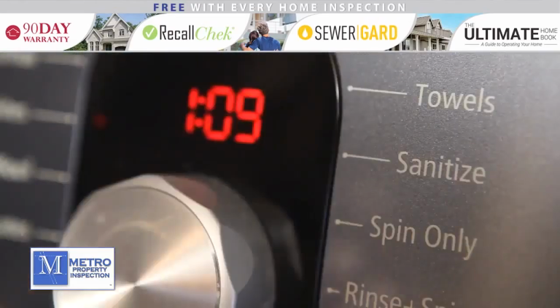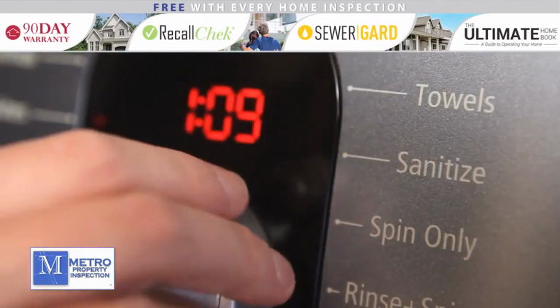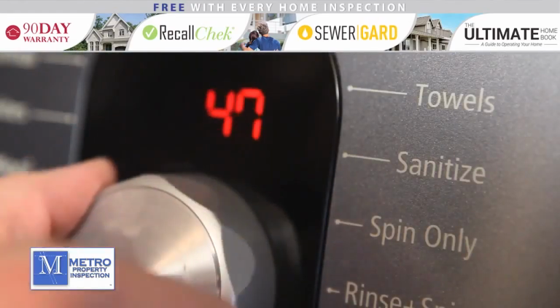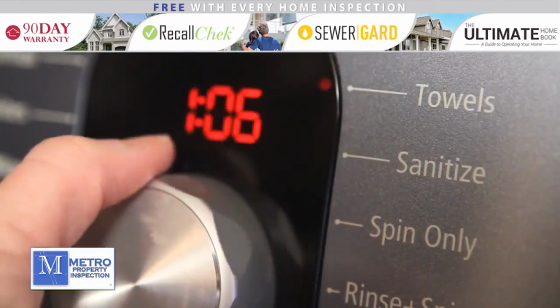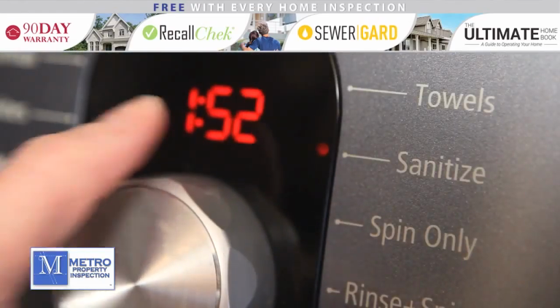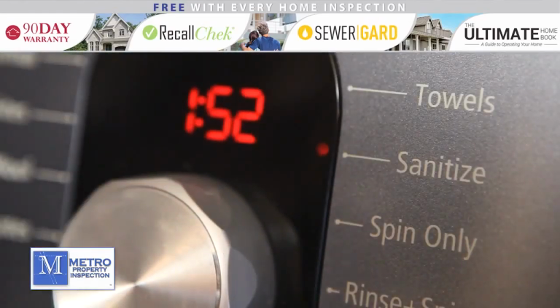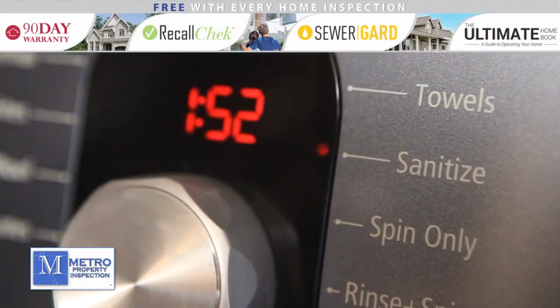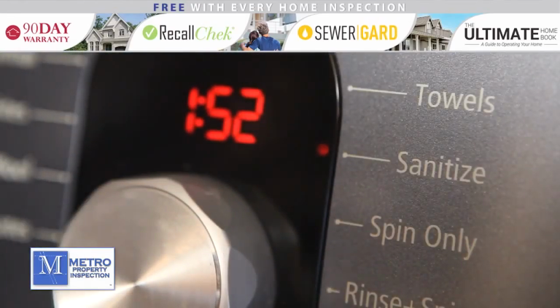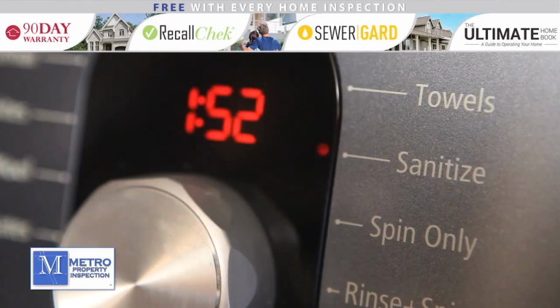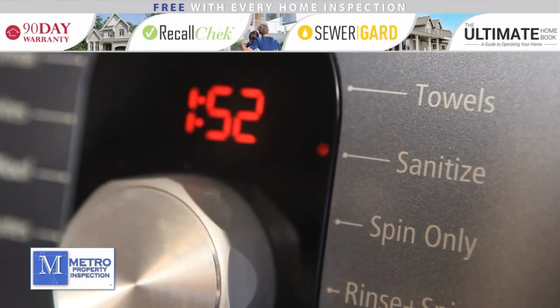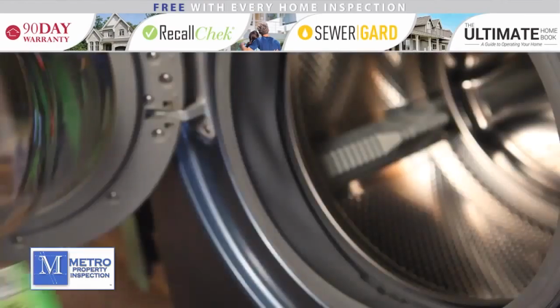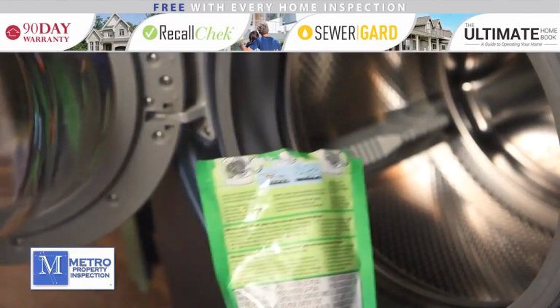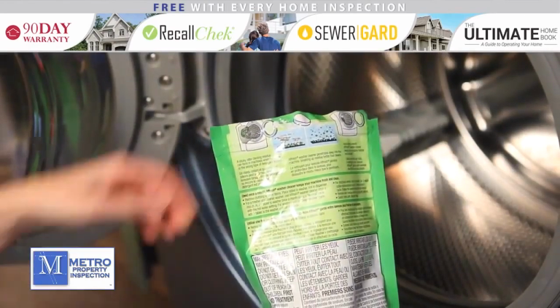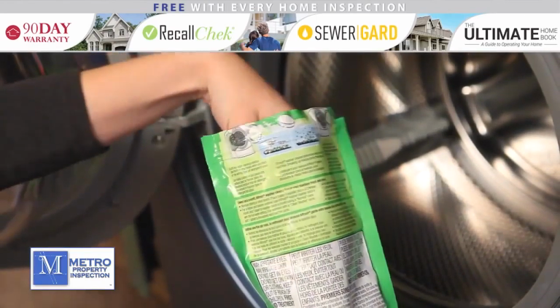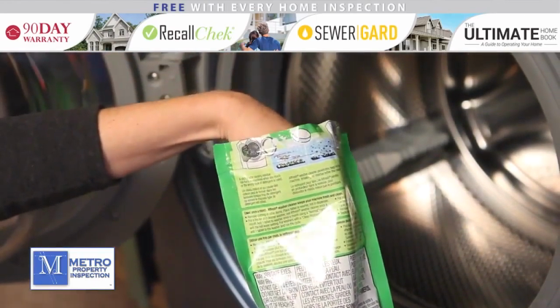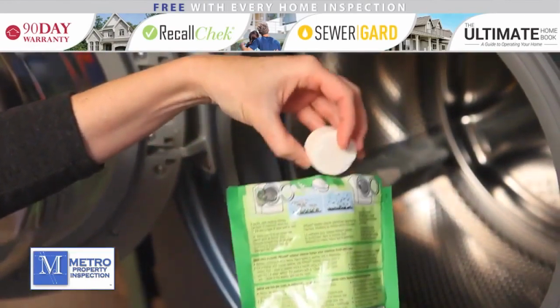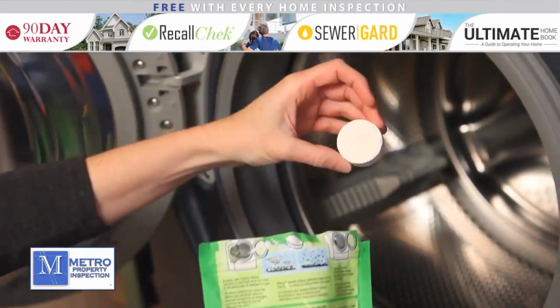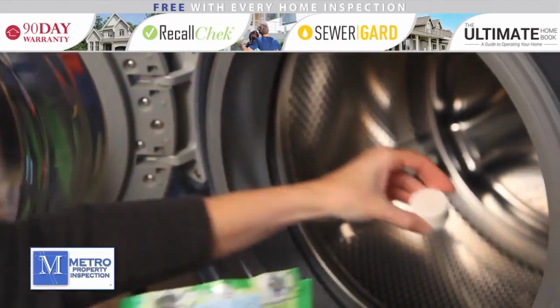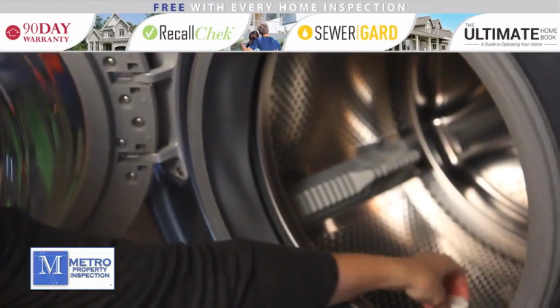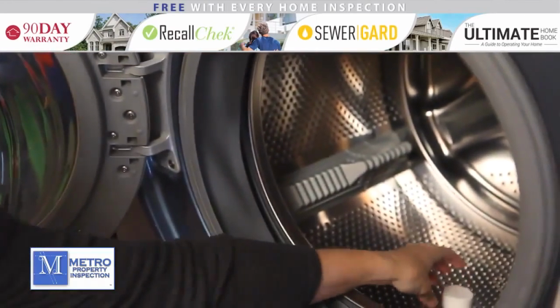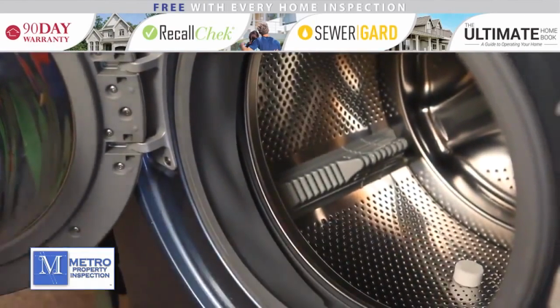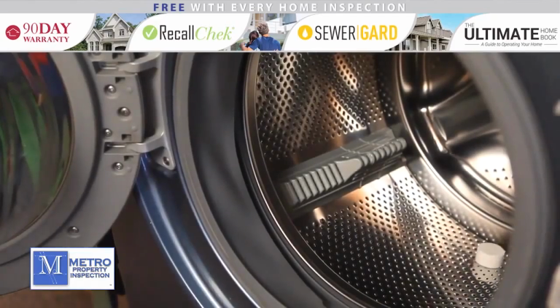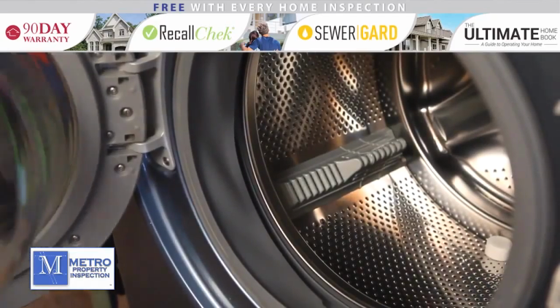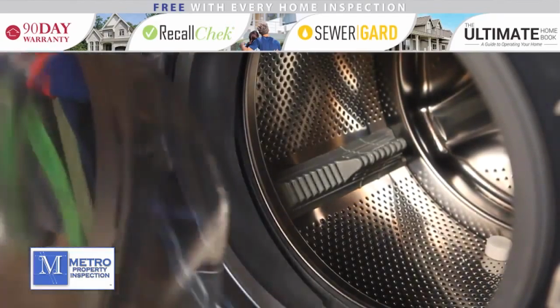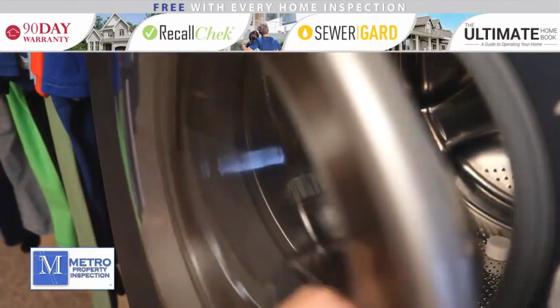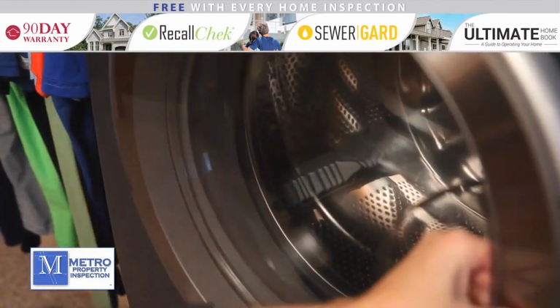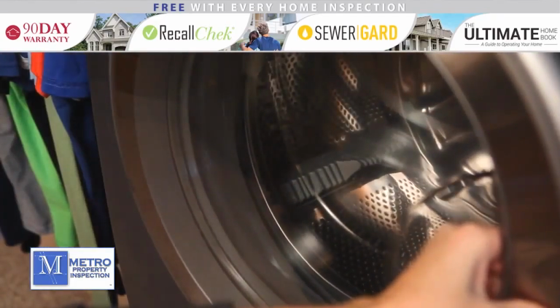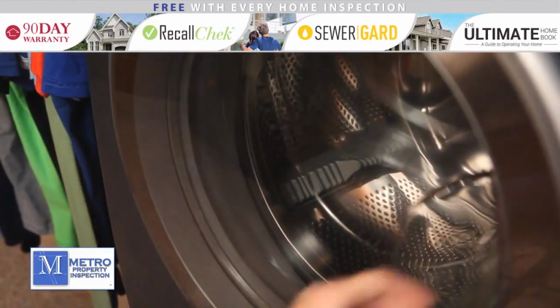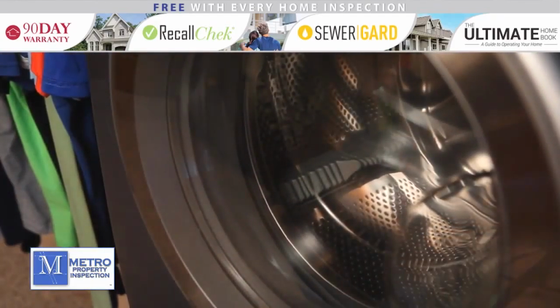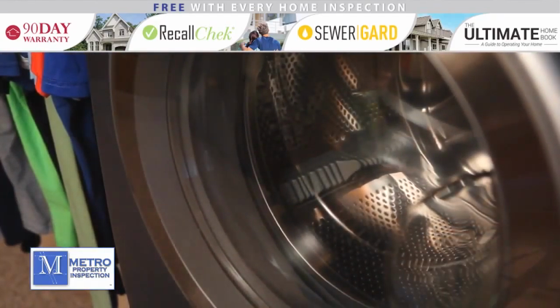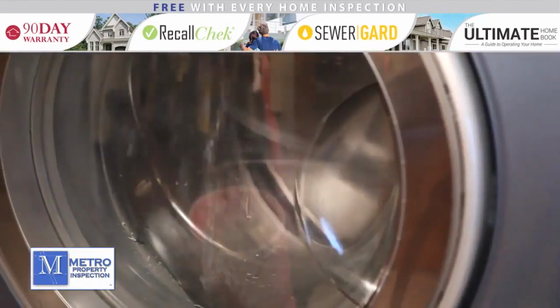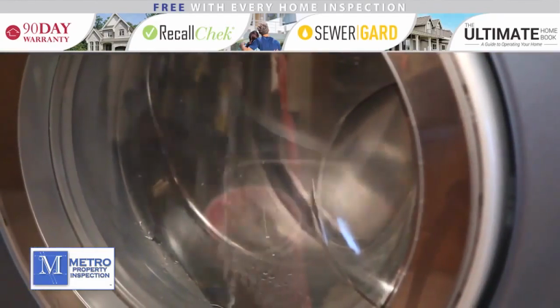Second, every other month, run what we call a clean cycle on your washer. There are several types of front-load washer cleaners available on the market. These cleaners do in fact make a difference. Follow the manufacturer's instructions when using these cleaners.